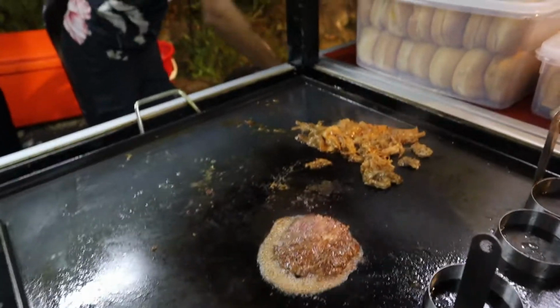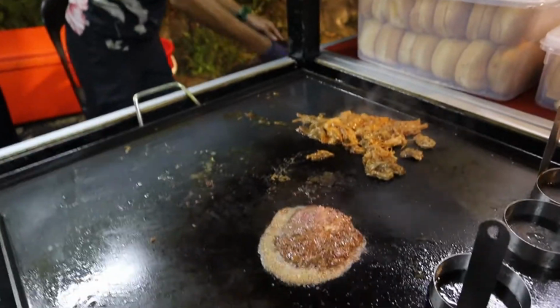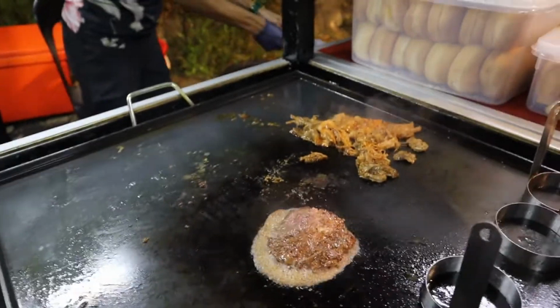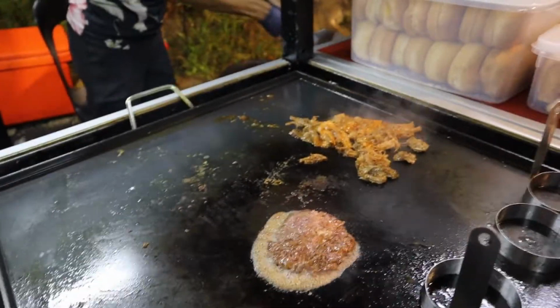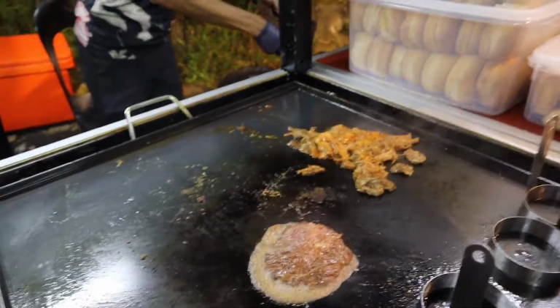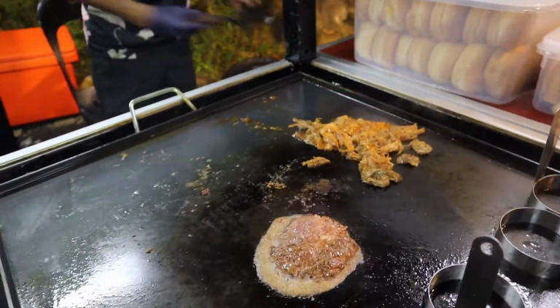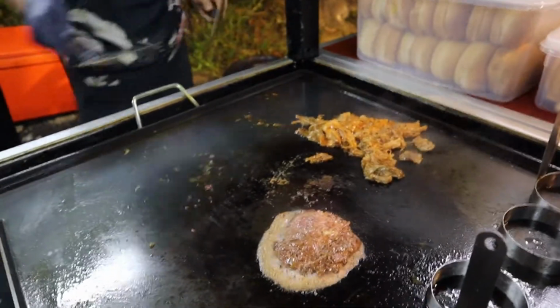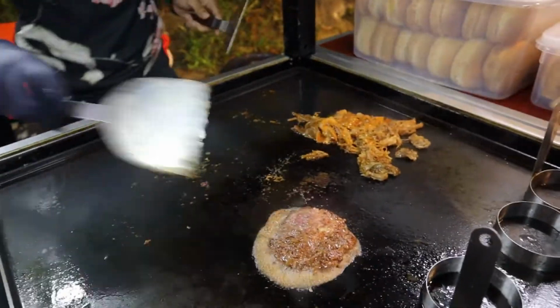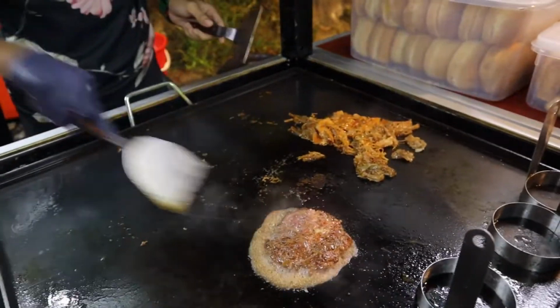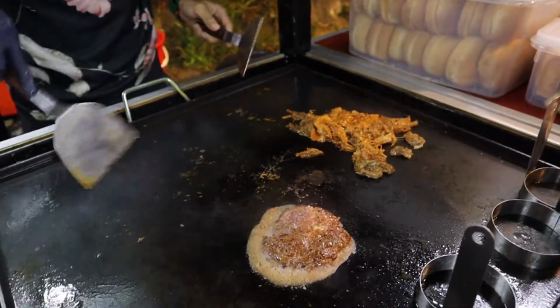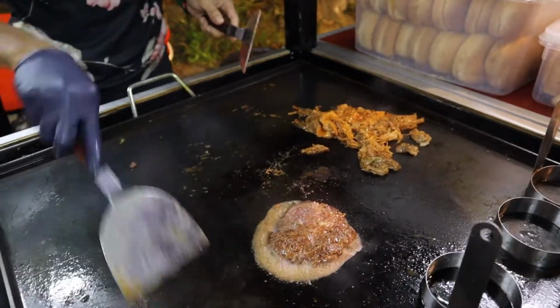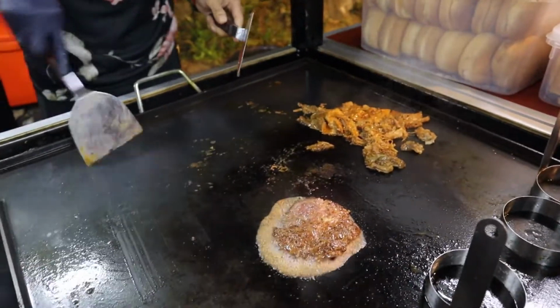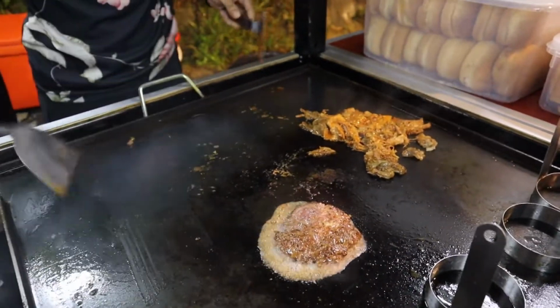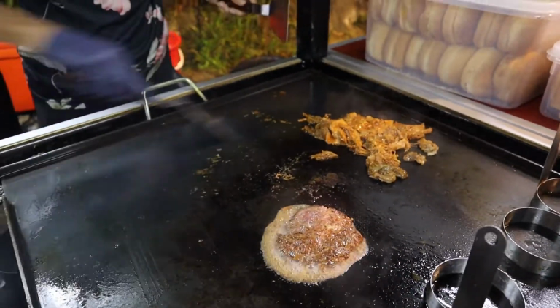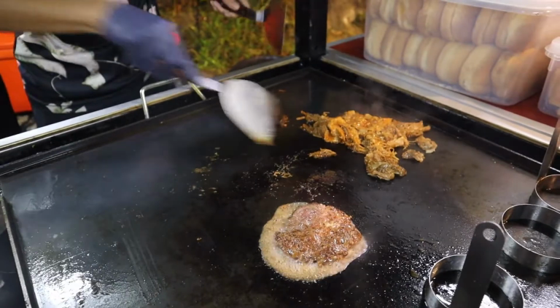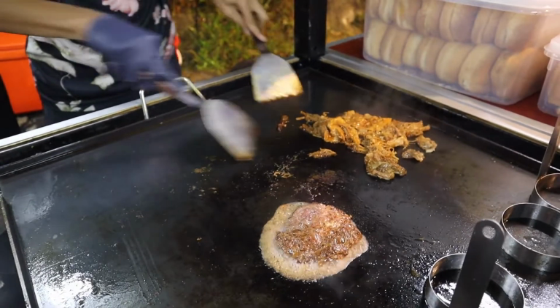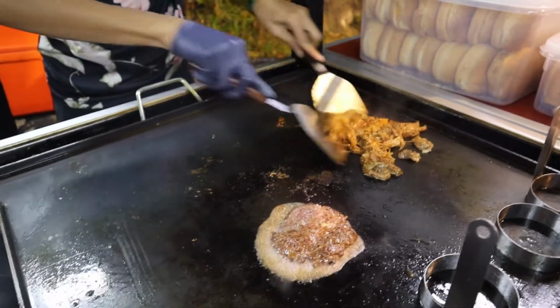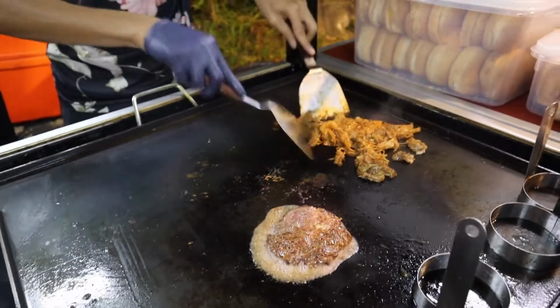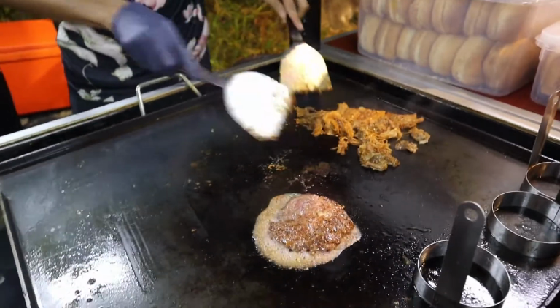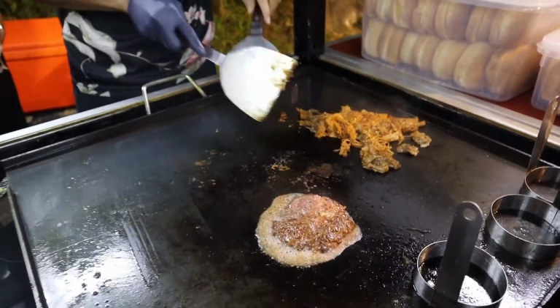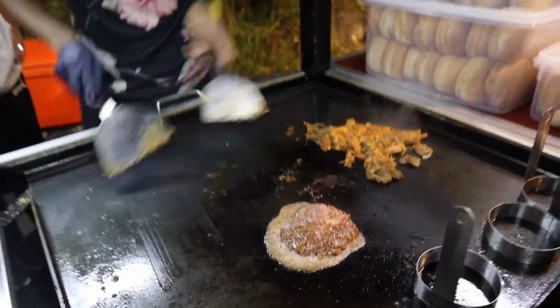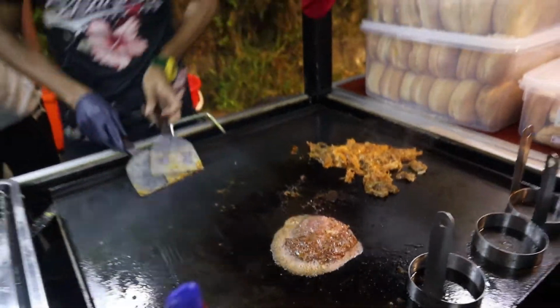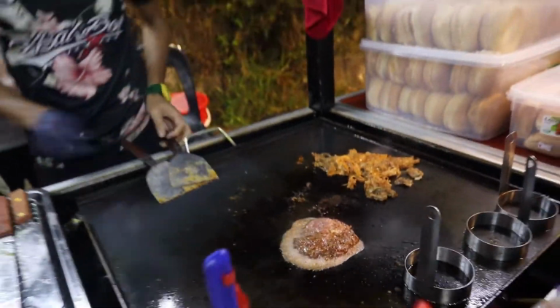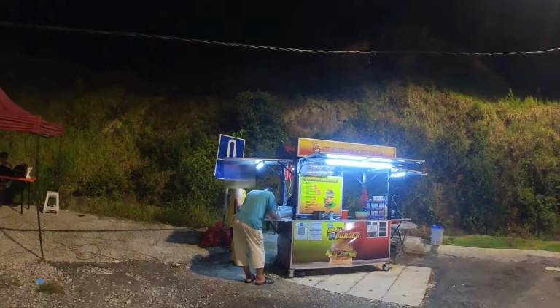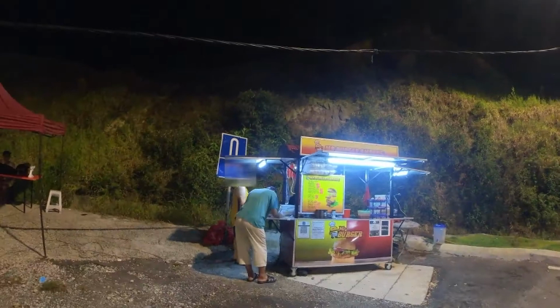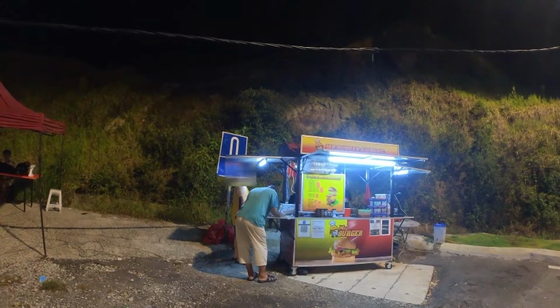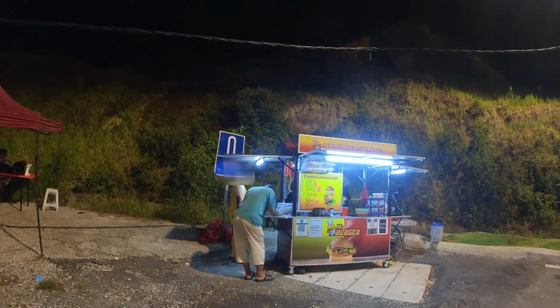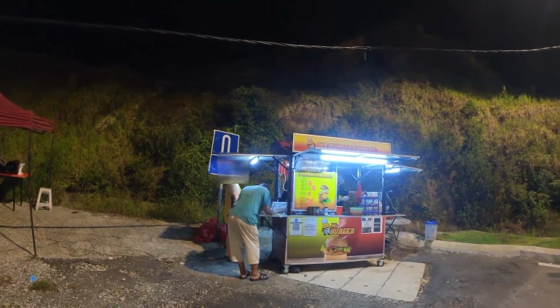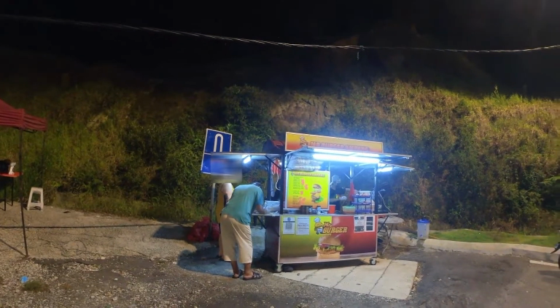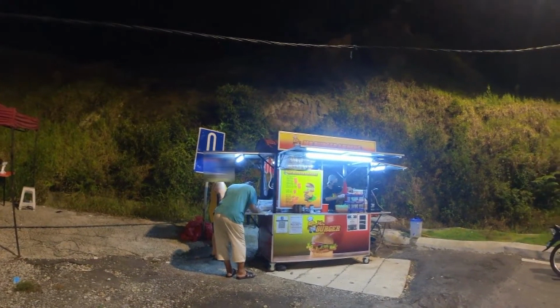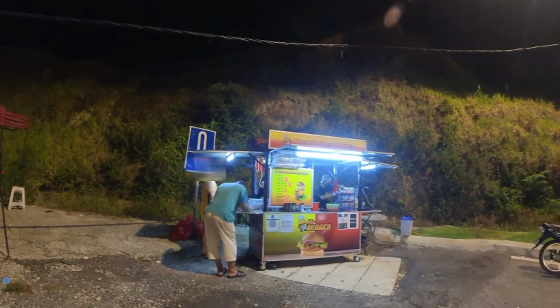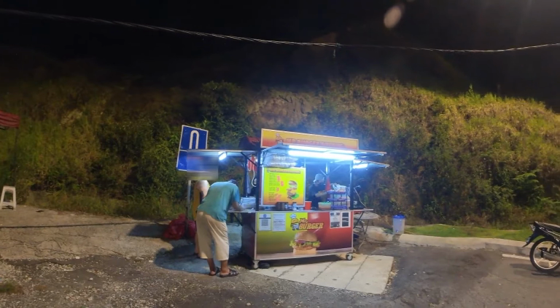As we were made to understand, this is a franchise-based business, so do head down to the nearest Mr. Burger stall and give it a try. Hopefully you will enjoy it just as much as we did.